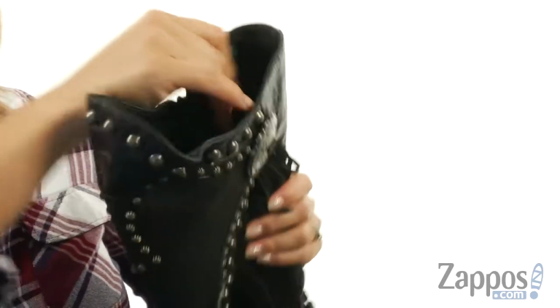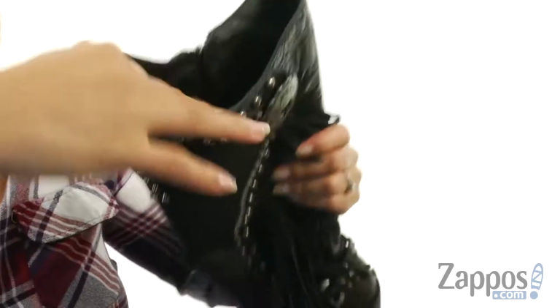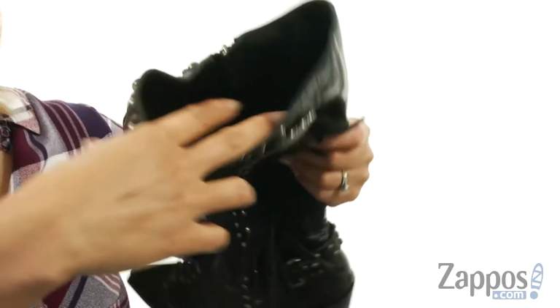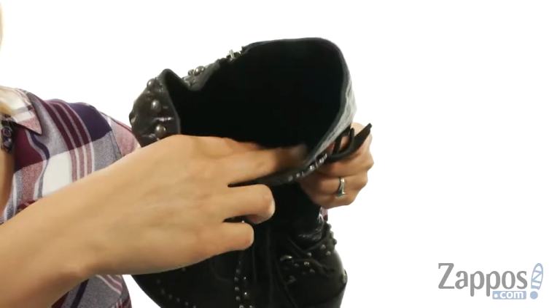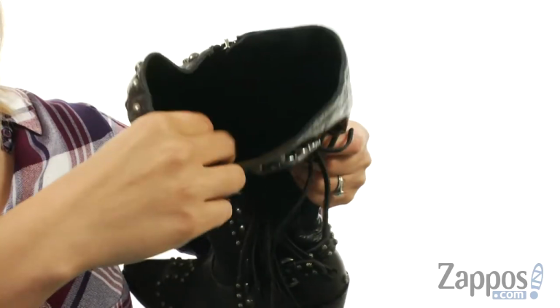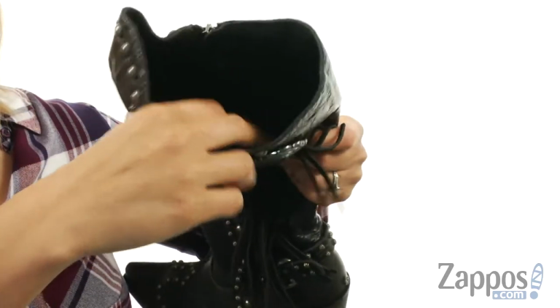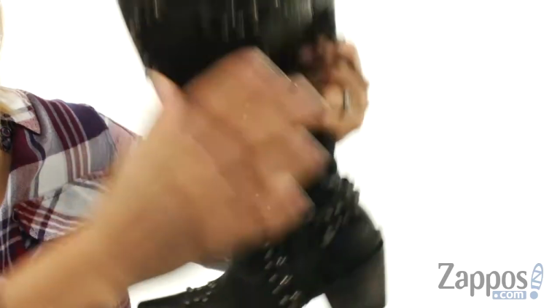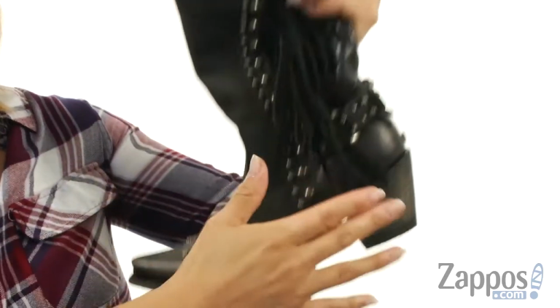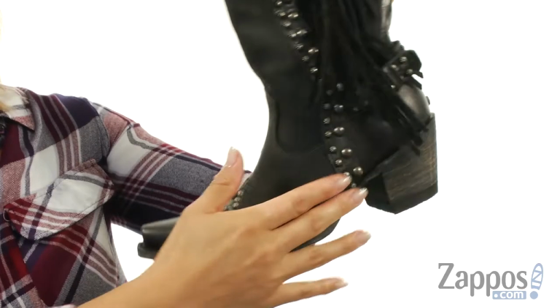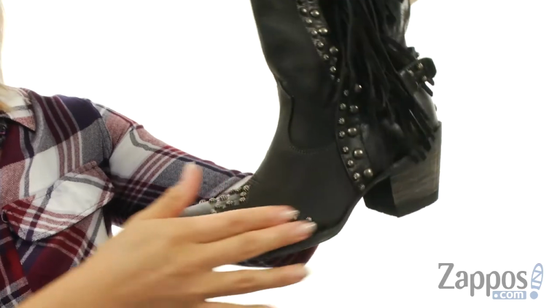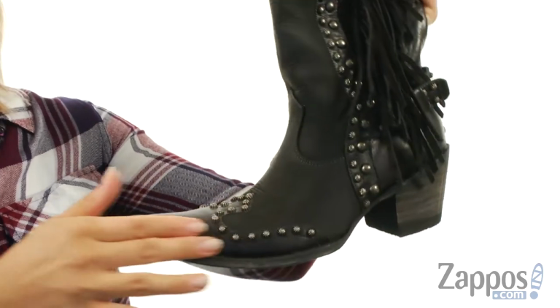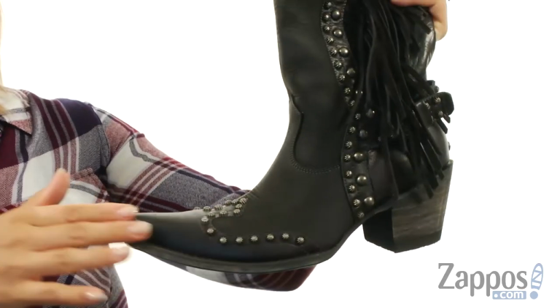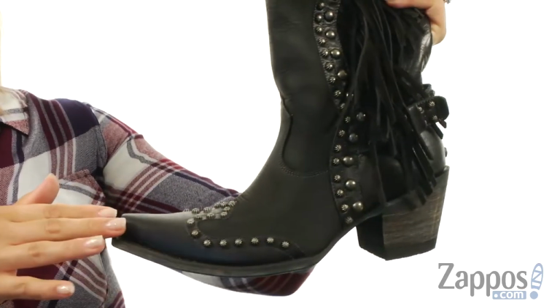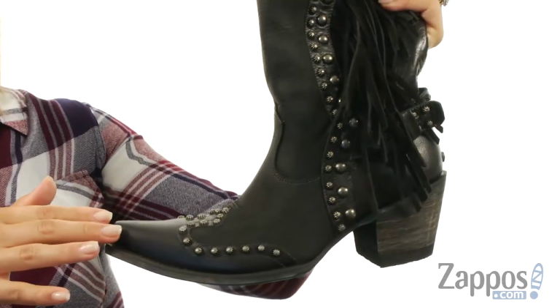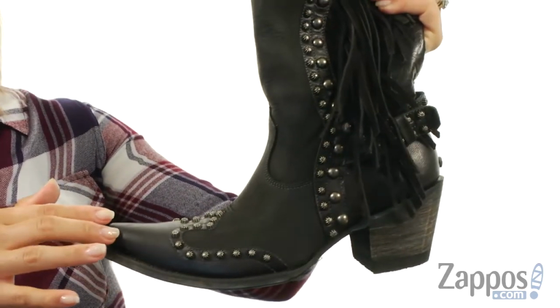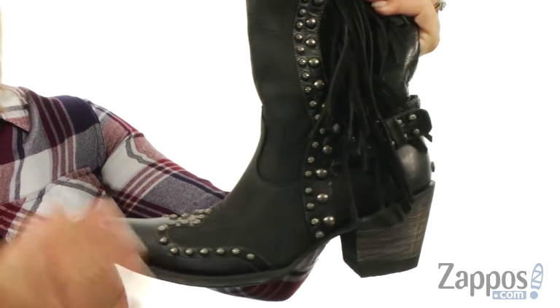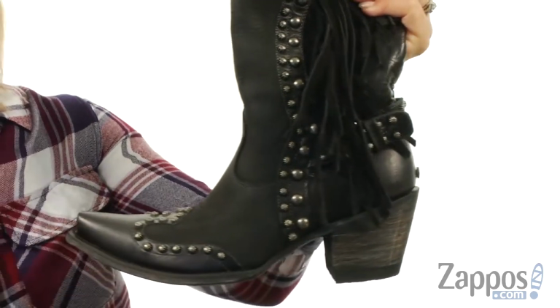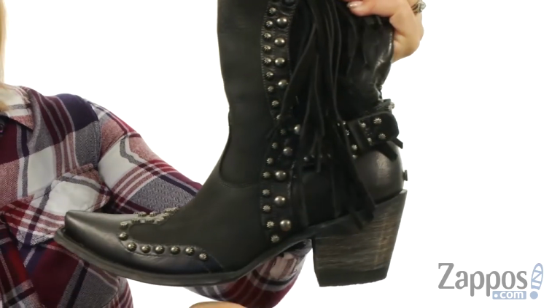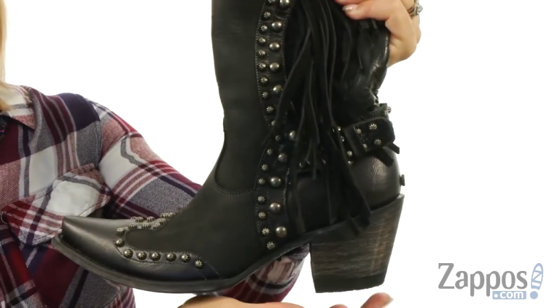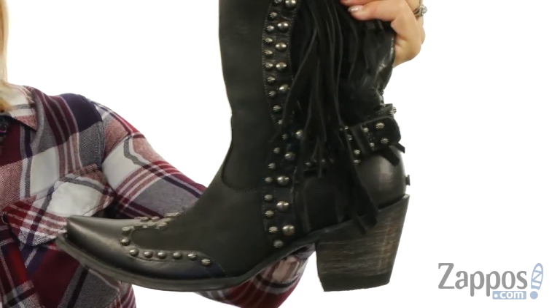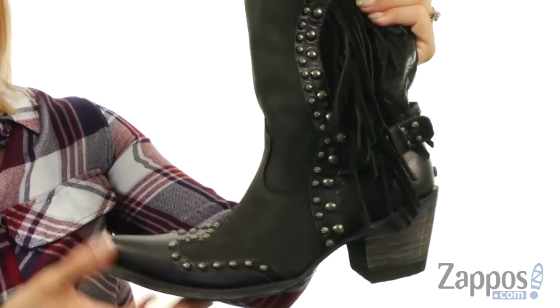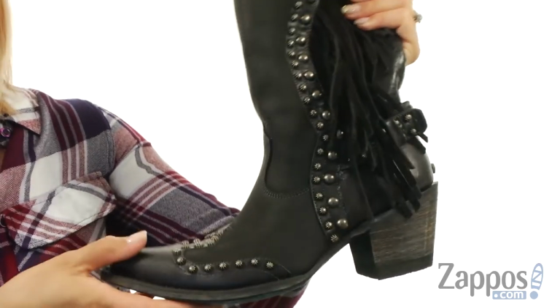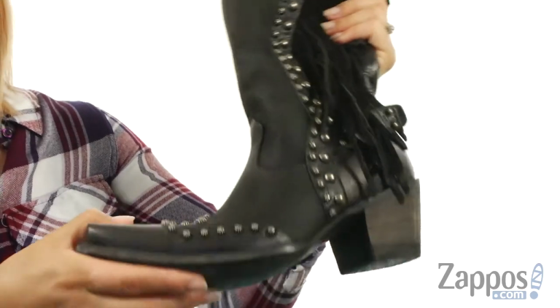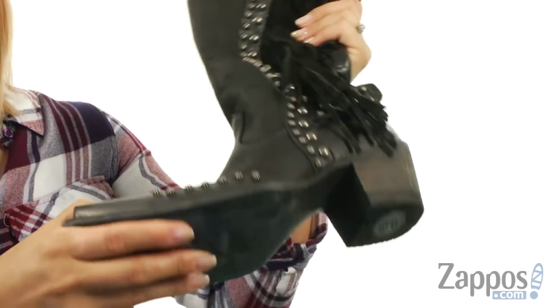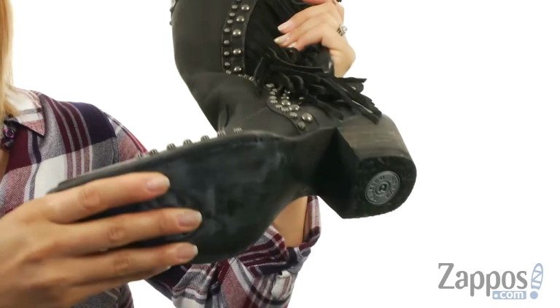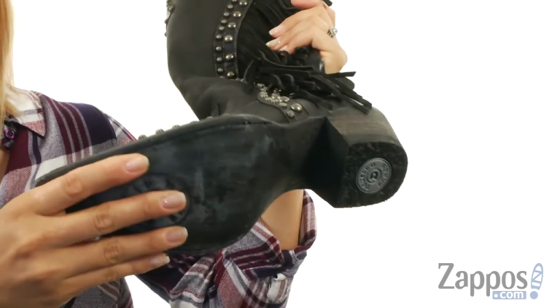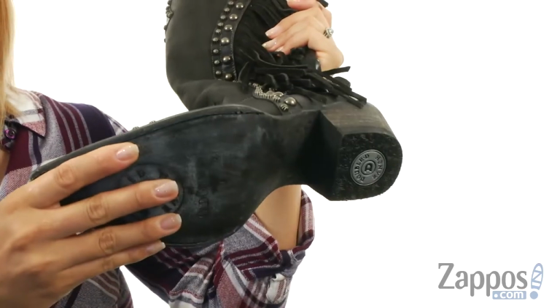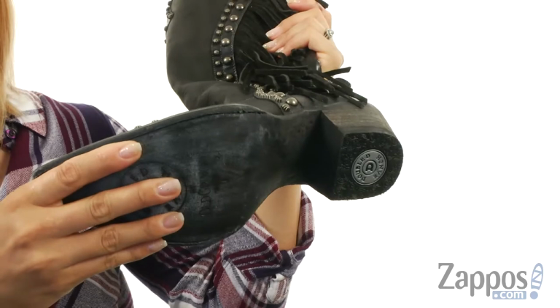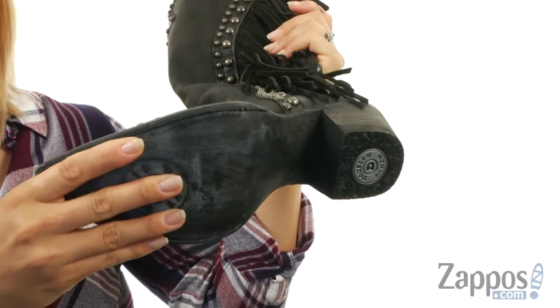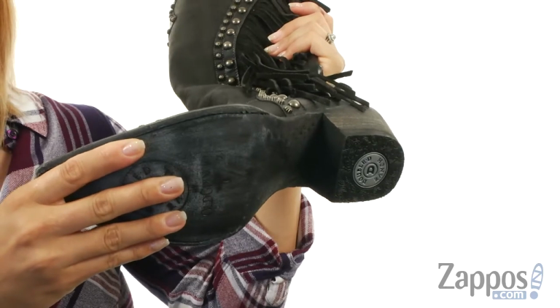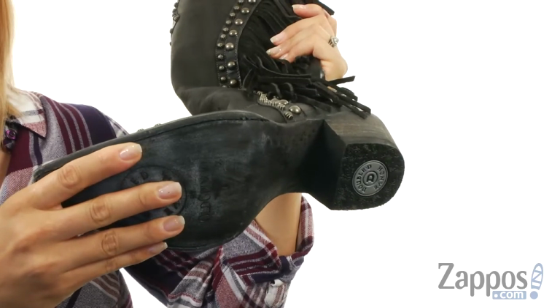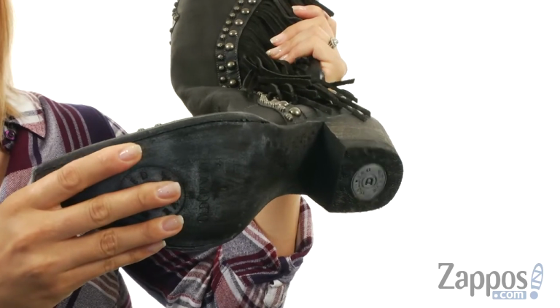On the inside there is a soft leather lining with a lightly cushioned leather footbed for all day wear. There is this tall fashion heel, and at the bottom you have a textured leather outsole with rubber heel cap.